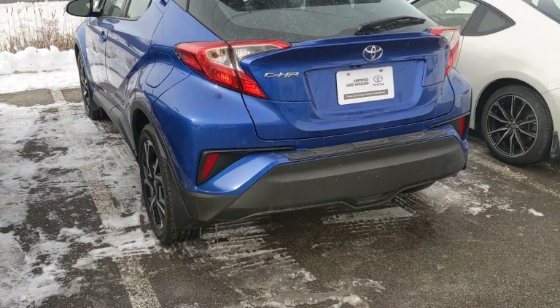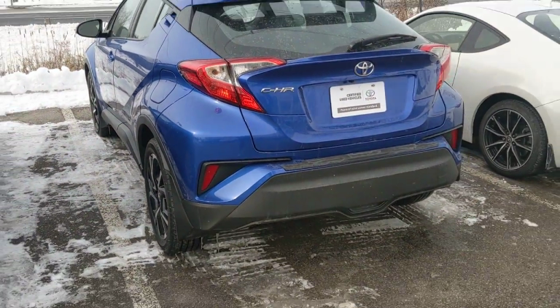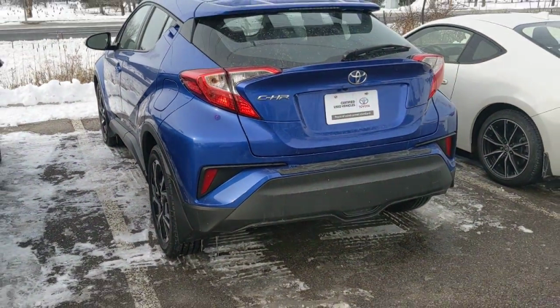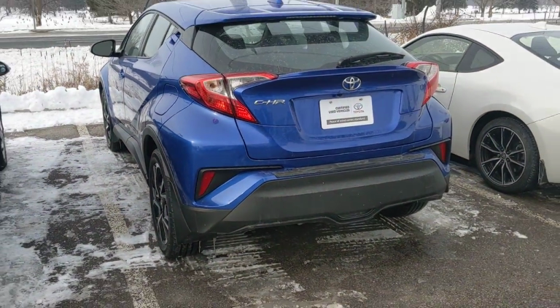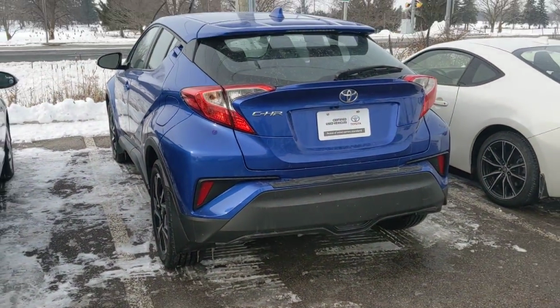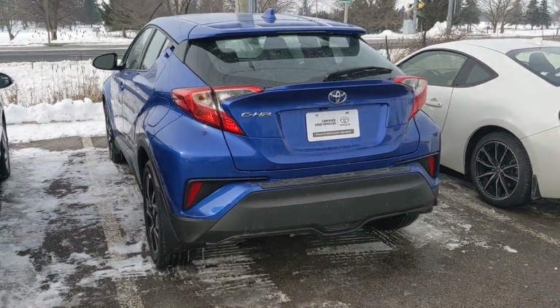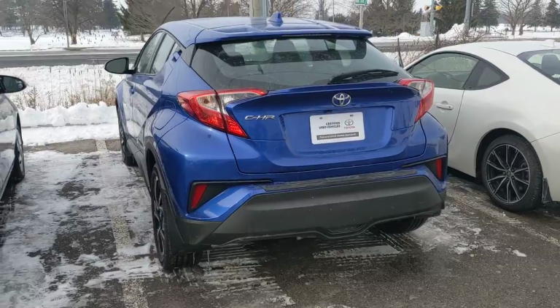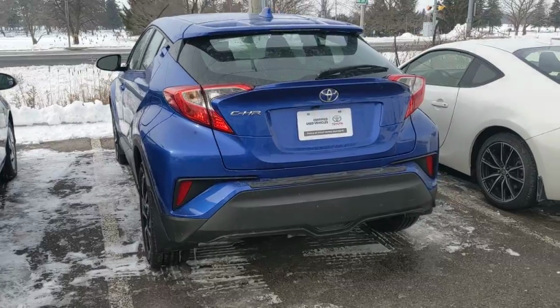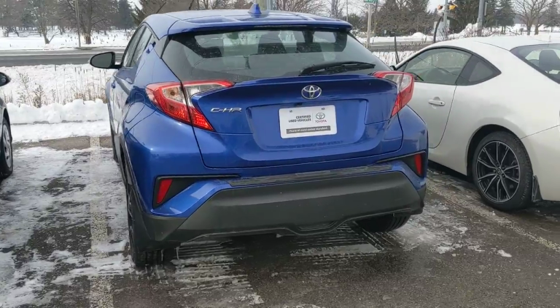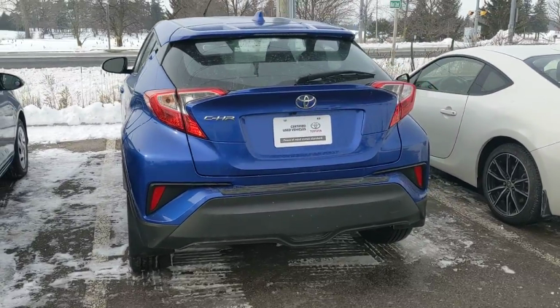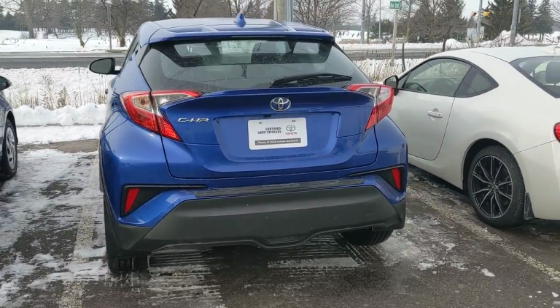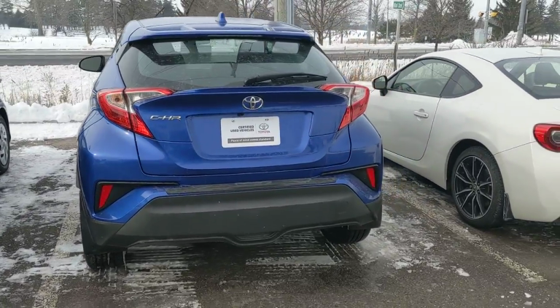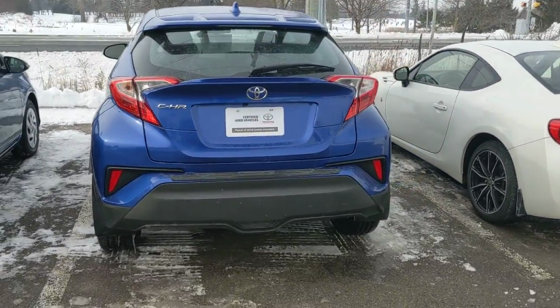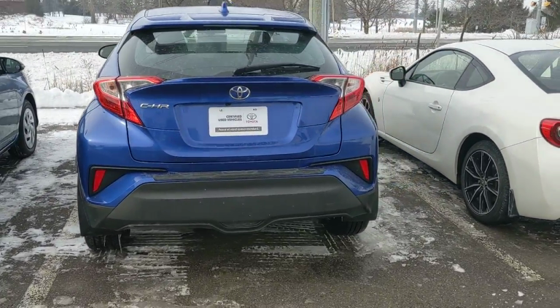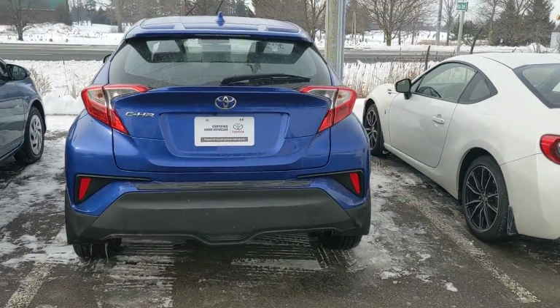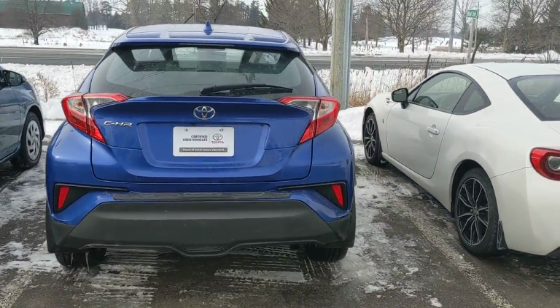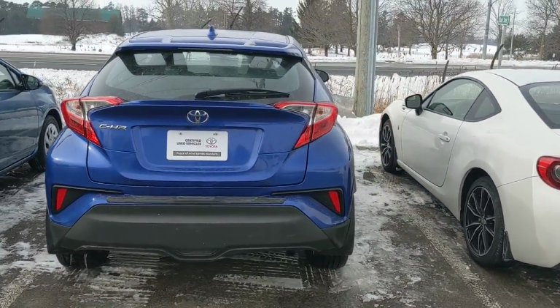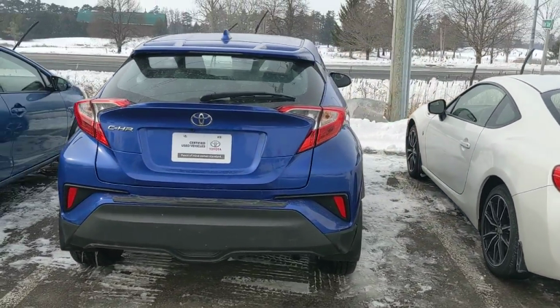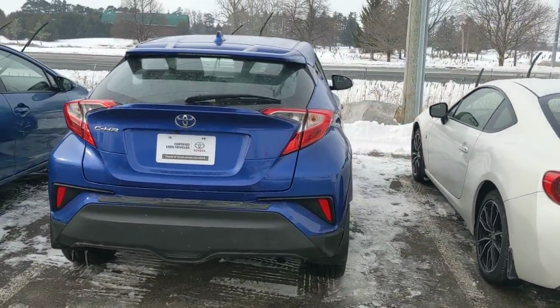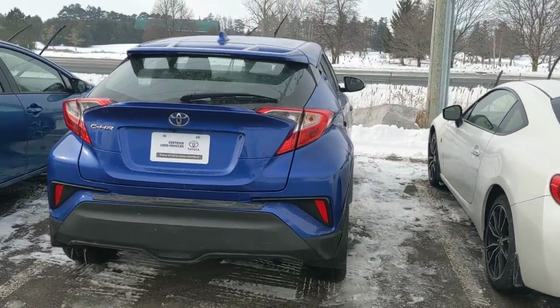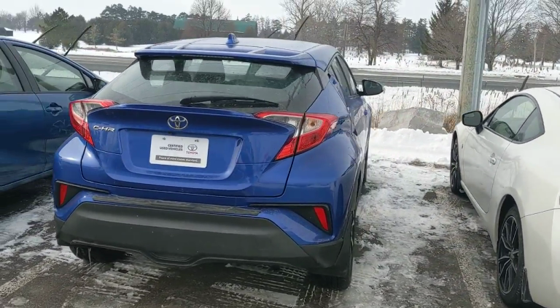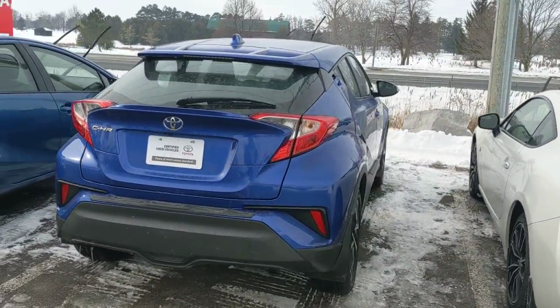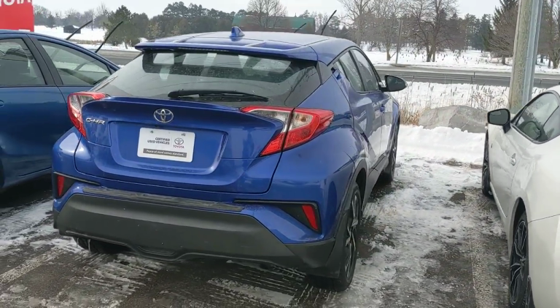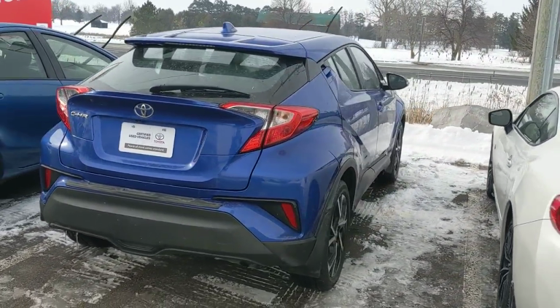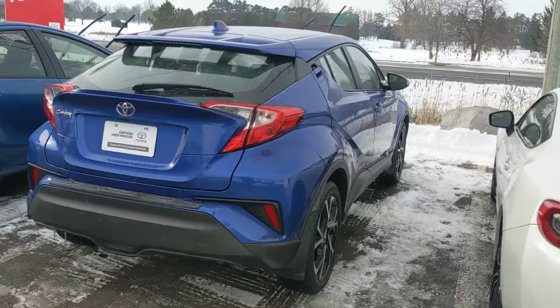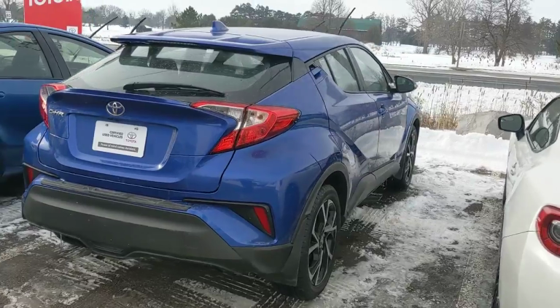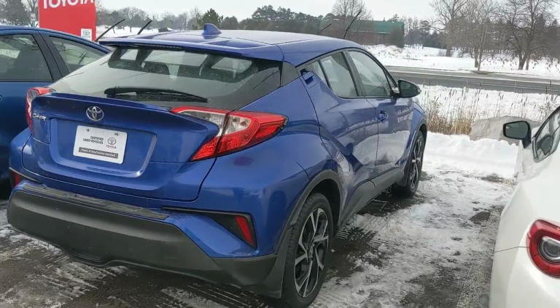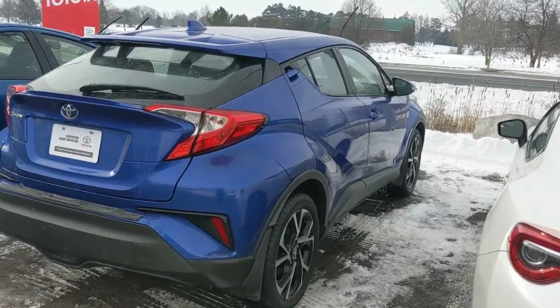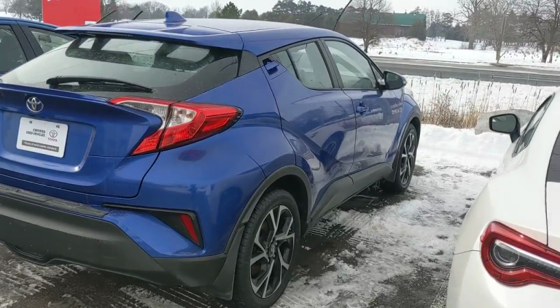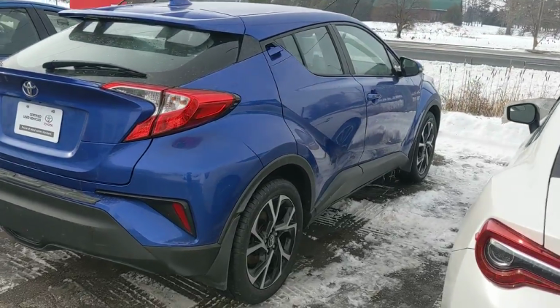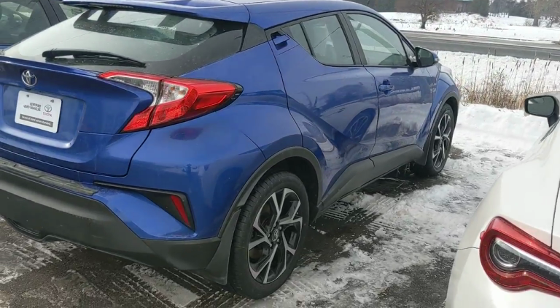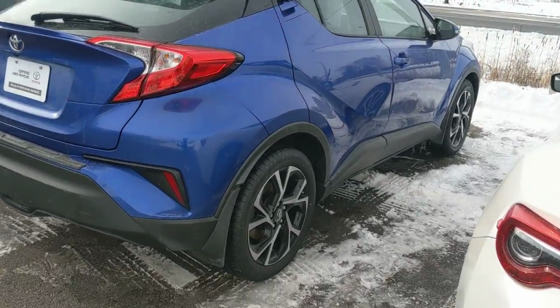It's Toyota certified, which means you get a free tank of gas, a free oil change, and there has been a 160-point inspection on this vehicle to make sure that it is Toyota certified.